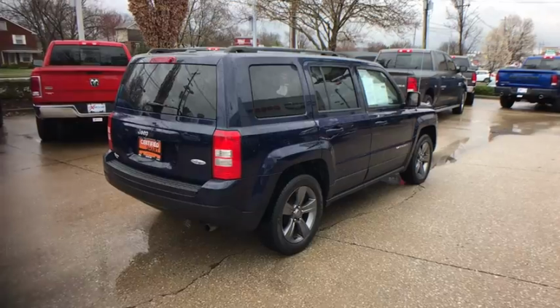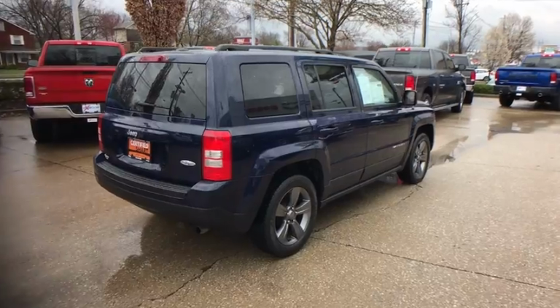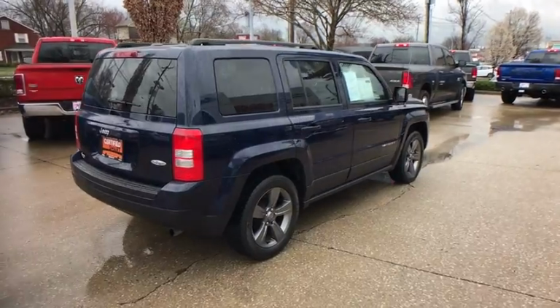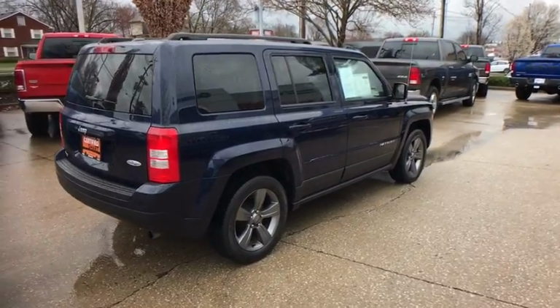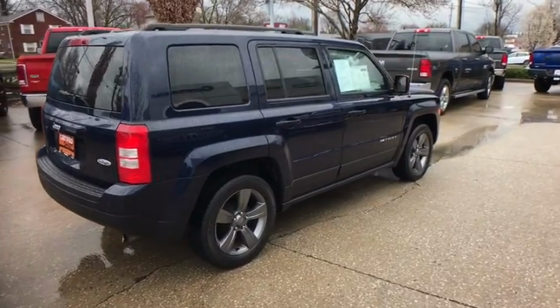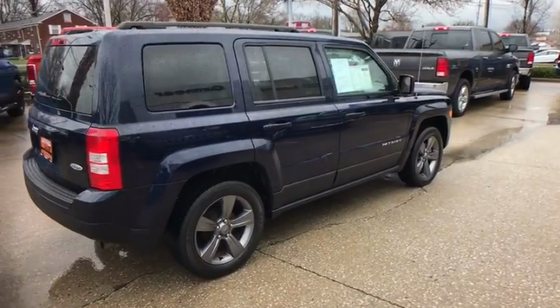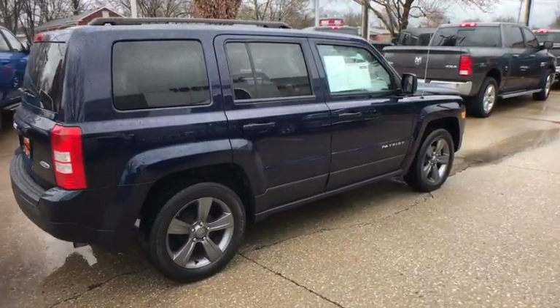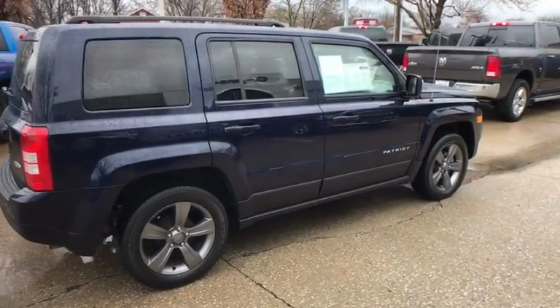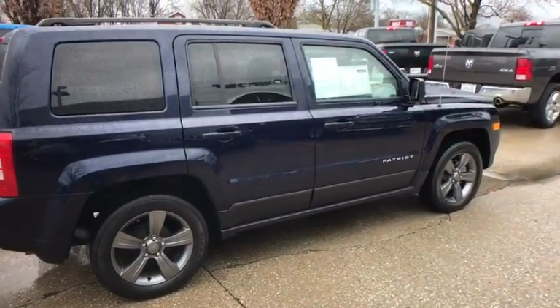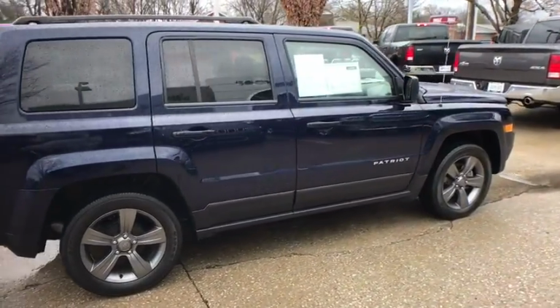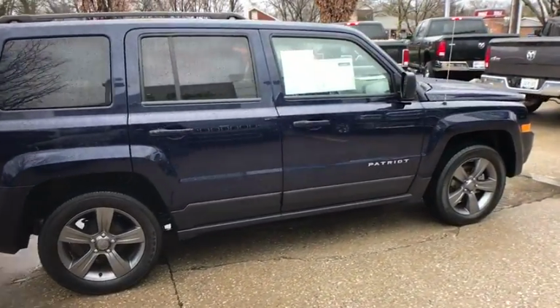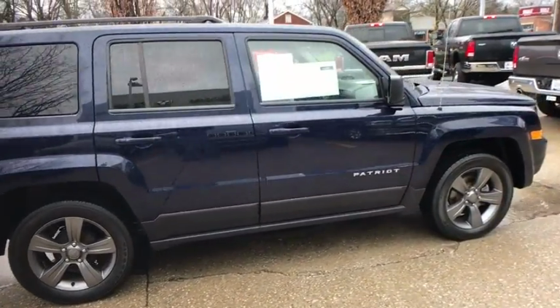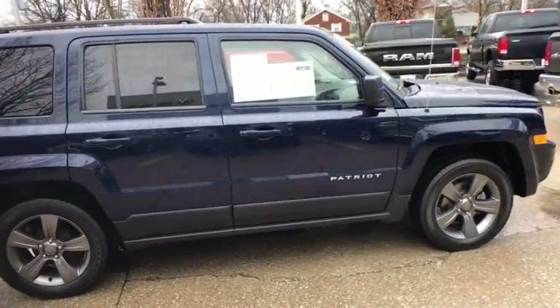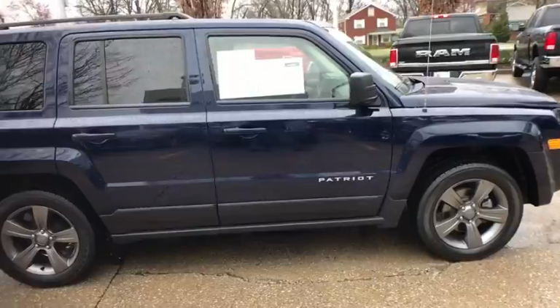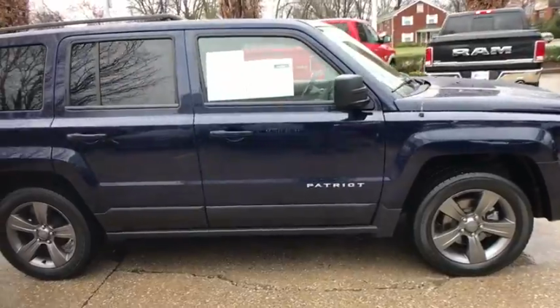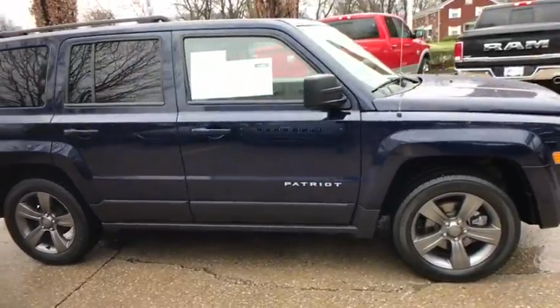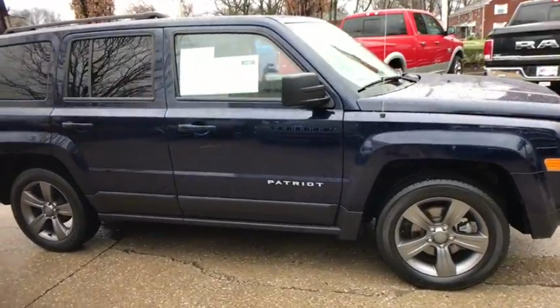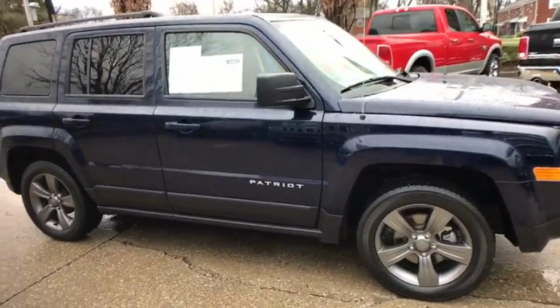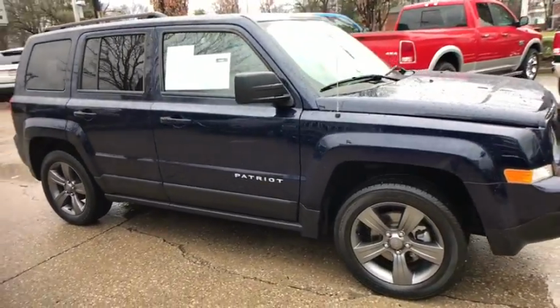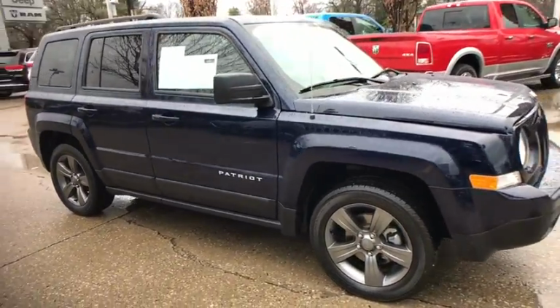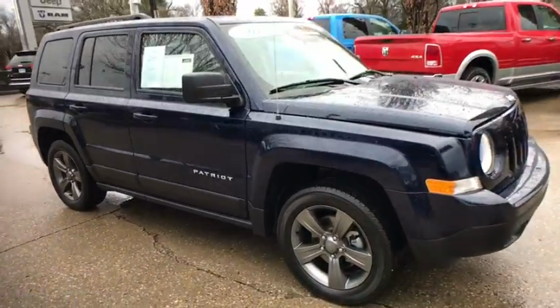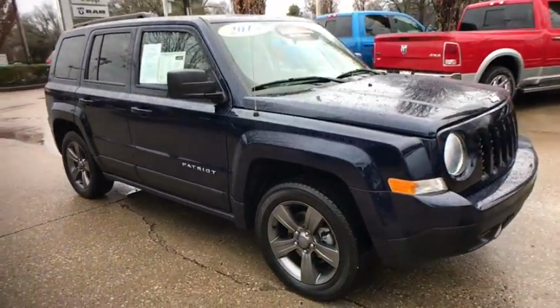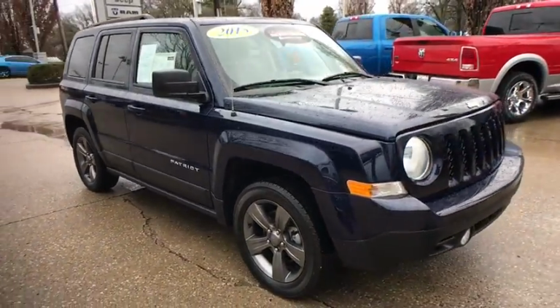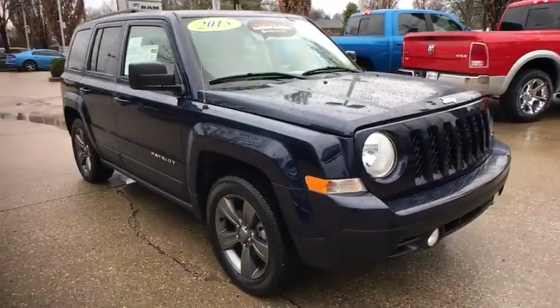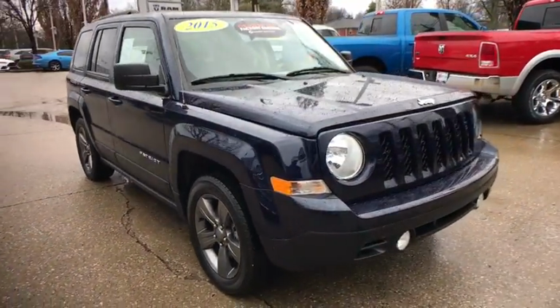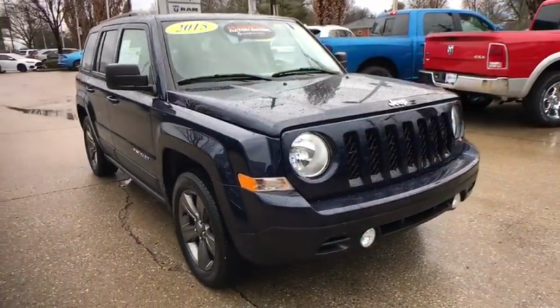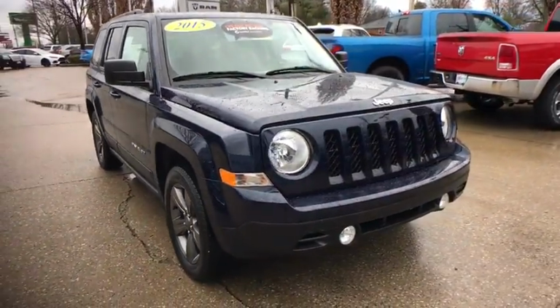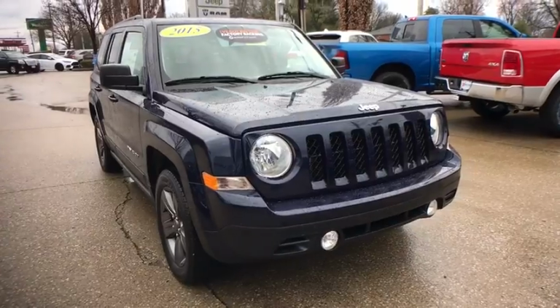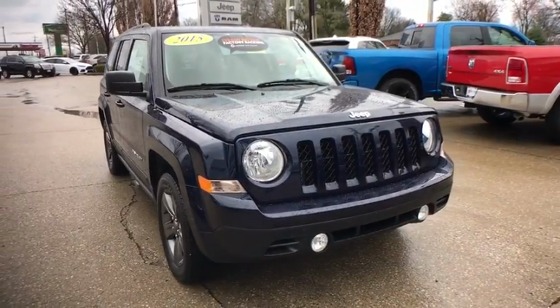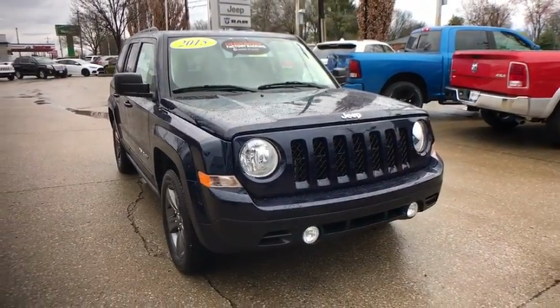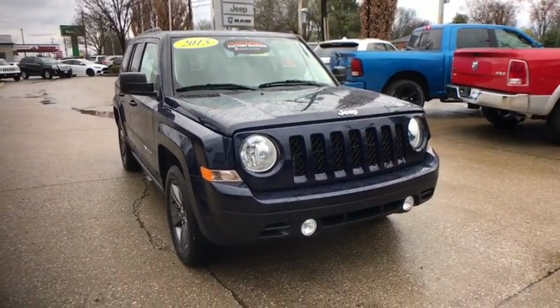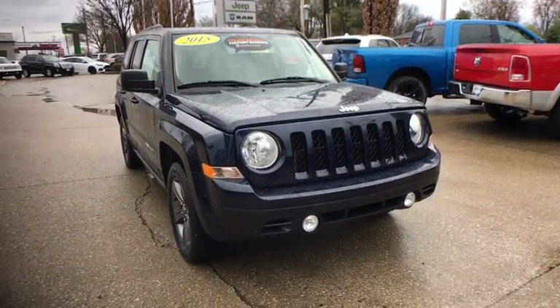The 2015 Jeep Patriot. The Jeep Patriot is unmistakably a Jeep. It looks like a cross between a Jeep Liberty and Jeep Compass, or maybe a three-quarter scale version of the big Jeep Commander.